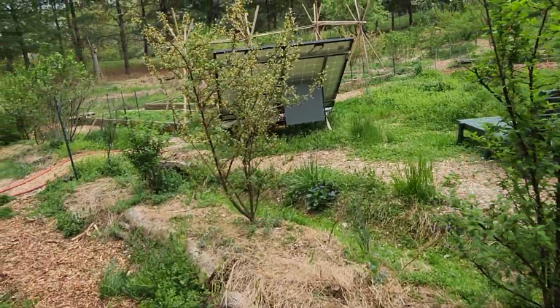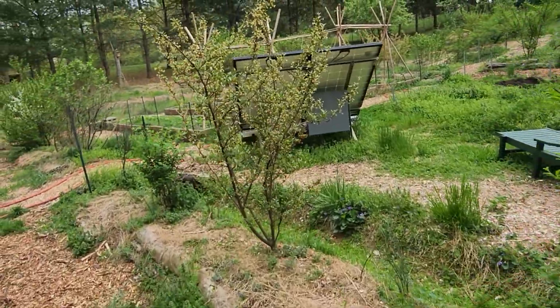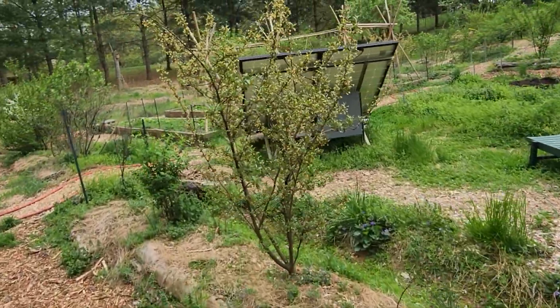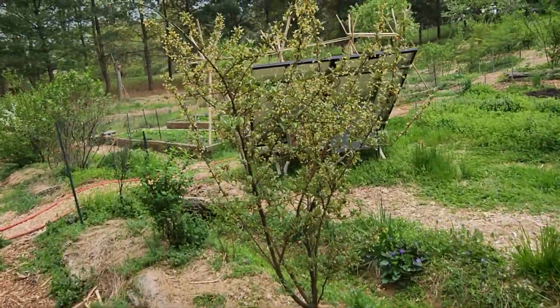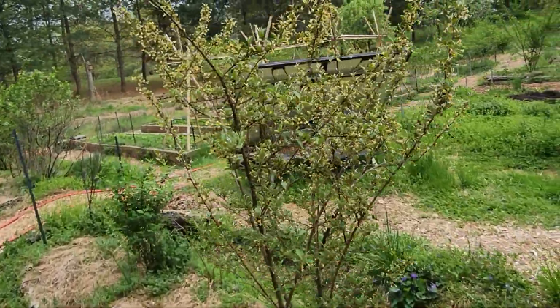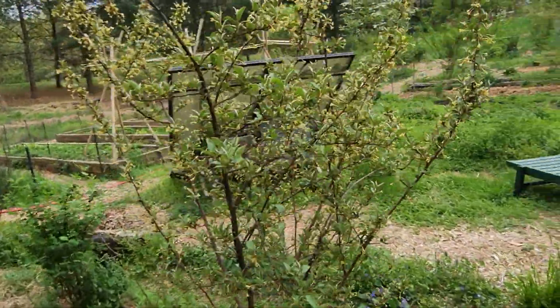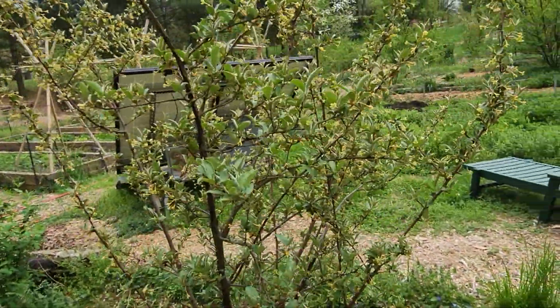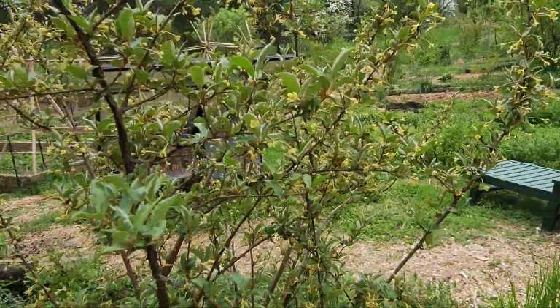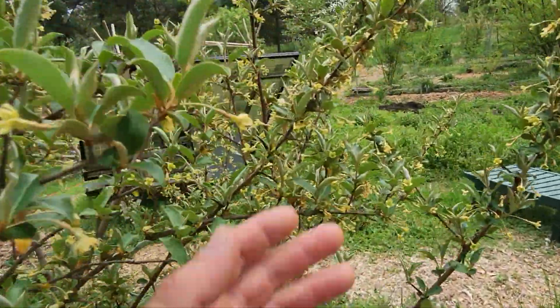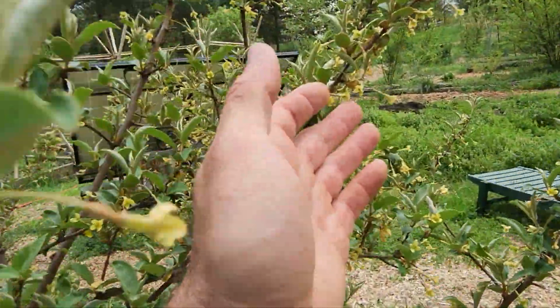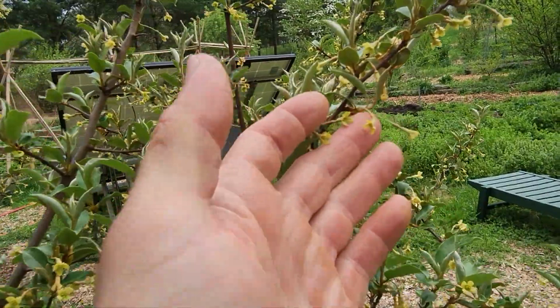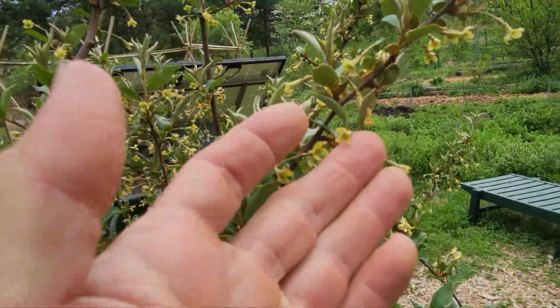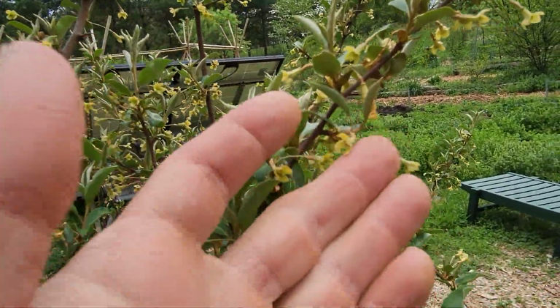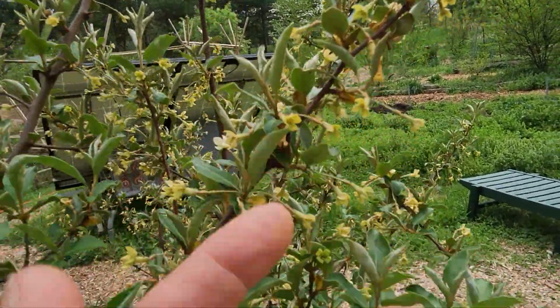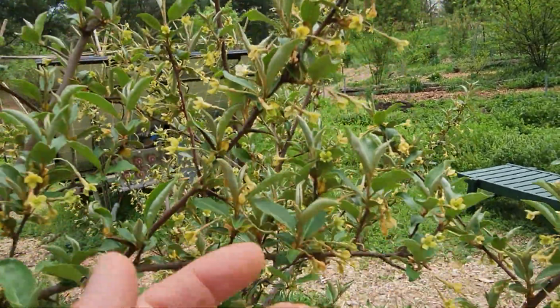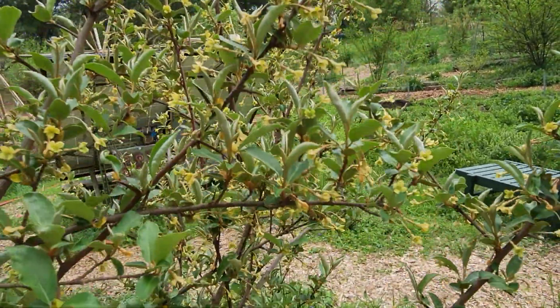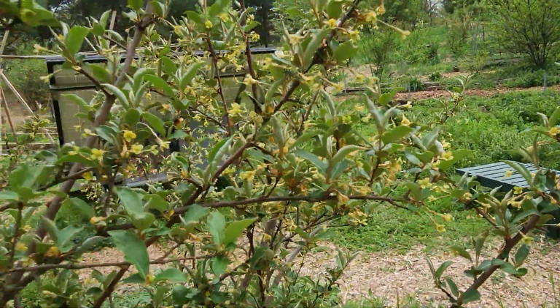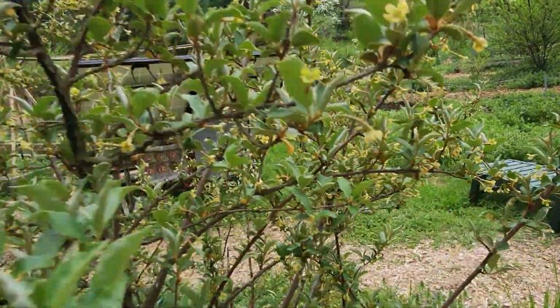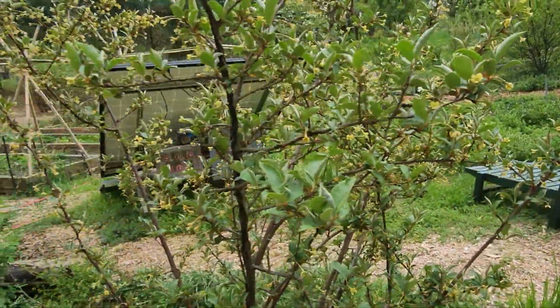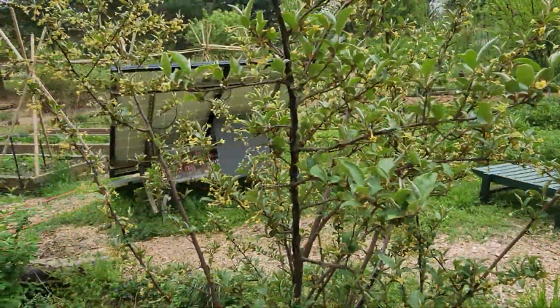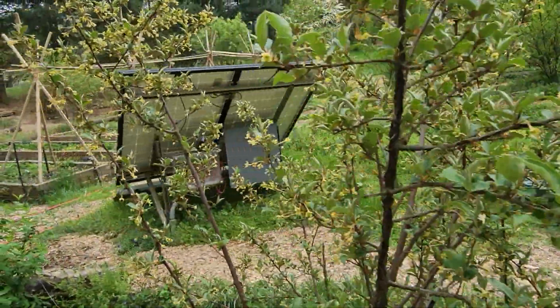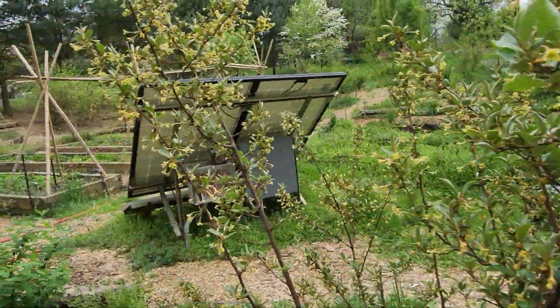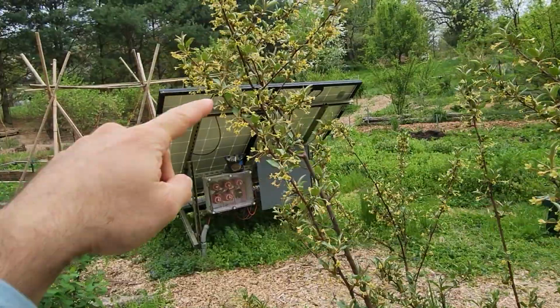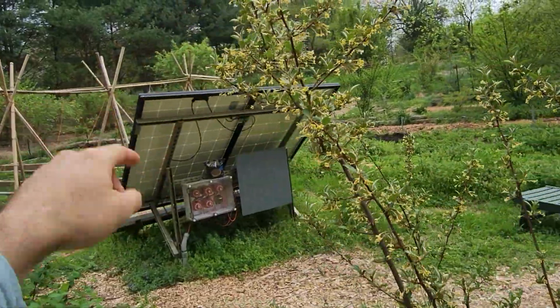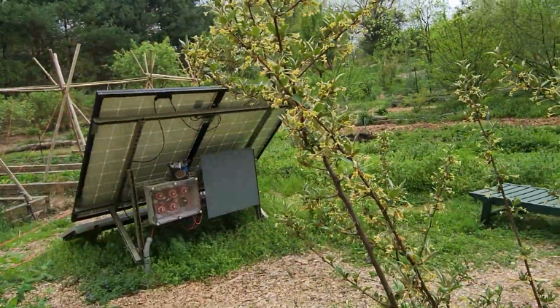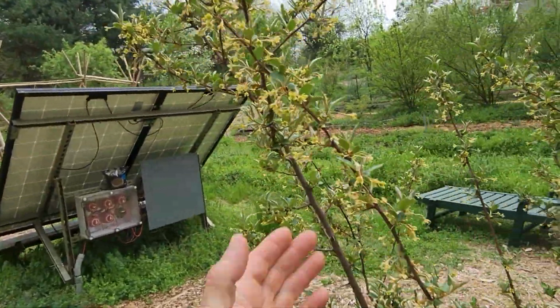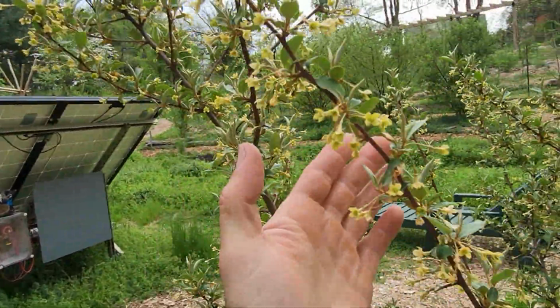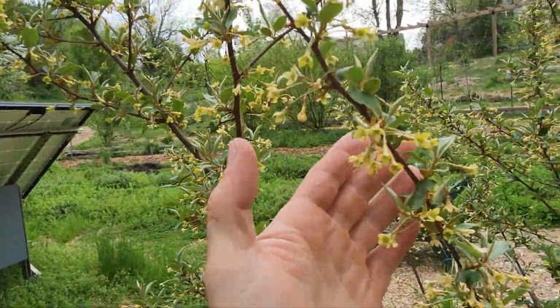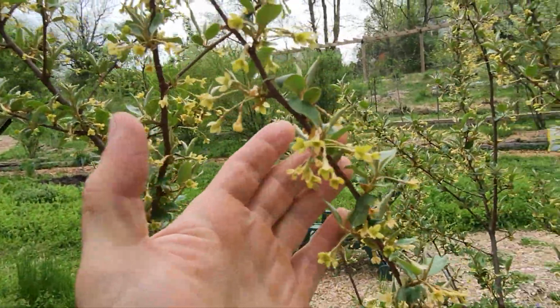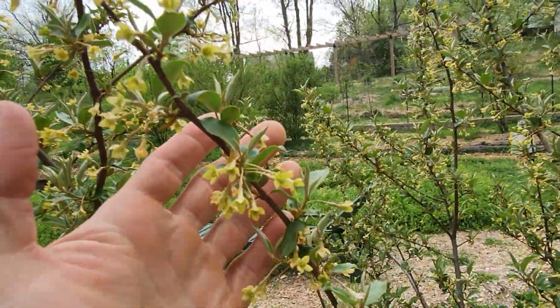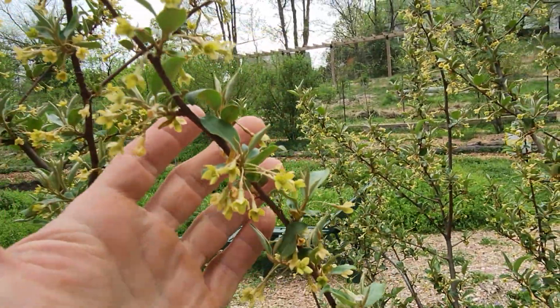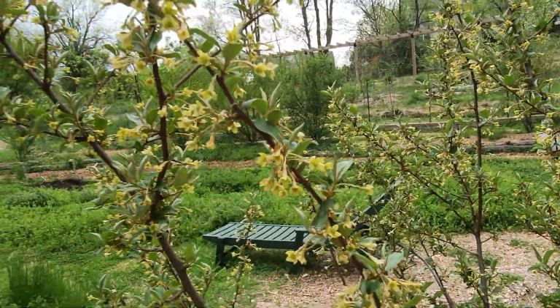The gumis are probably wrapping up flowering but still going. They're beautiful flowers and they smell amazing. I've got a section with like three gumis side by side — they look and smell amazing.